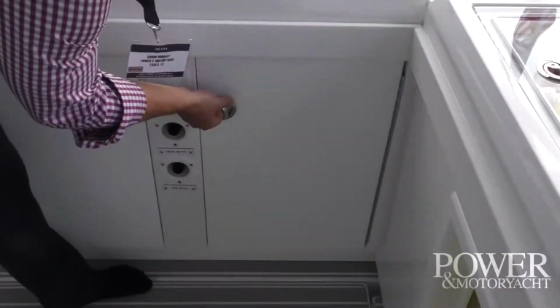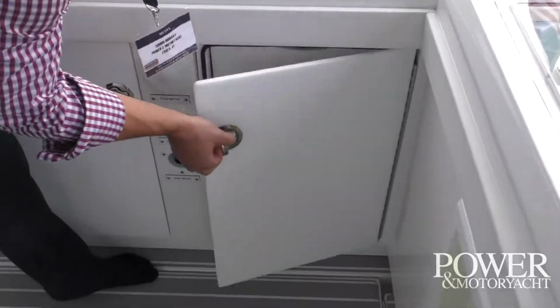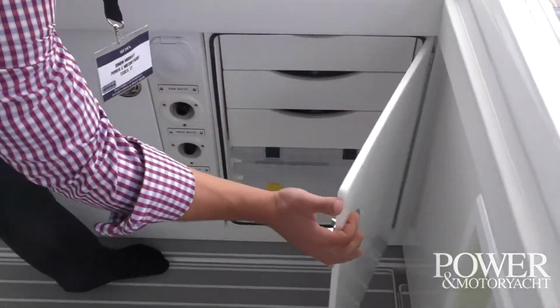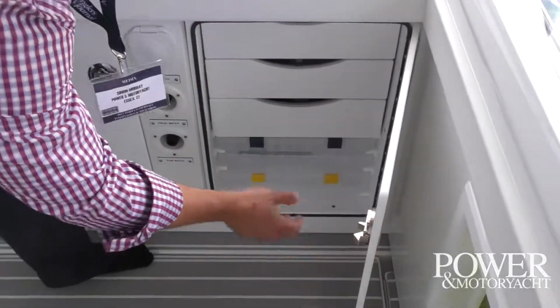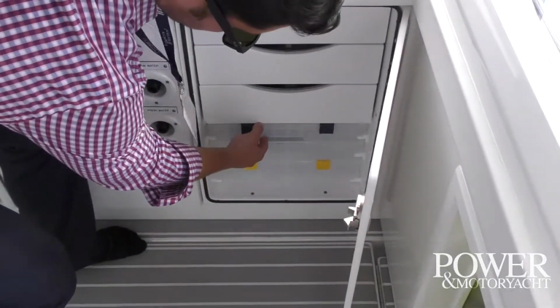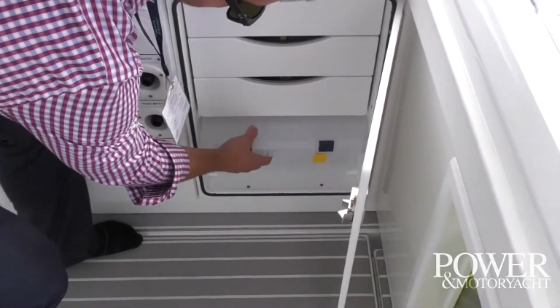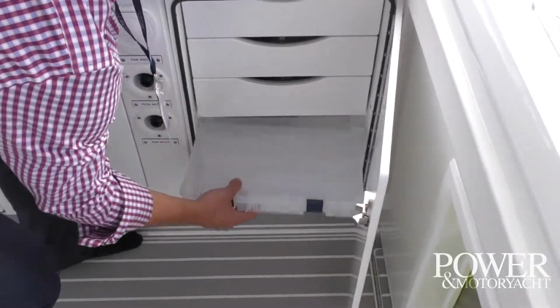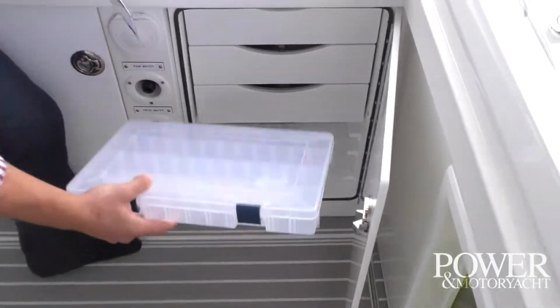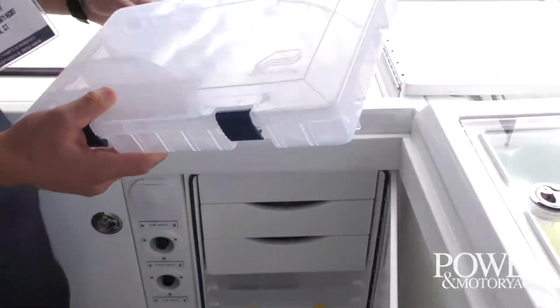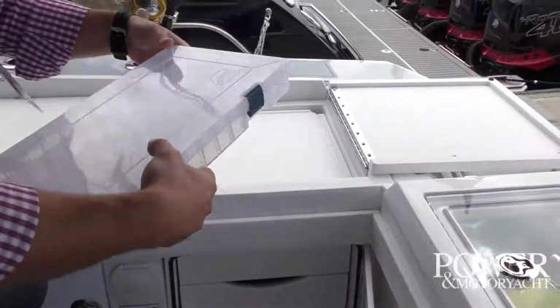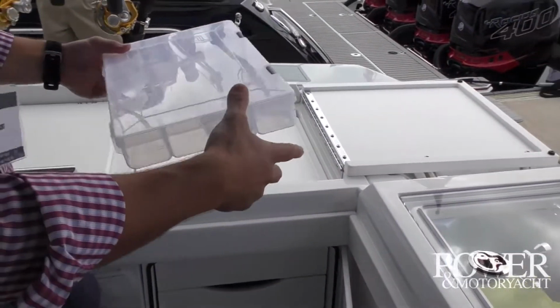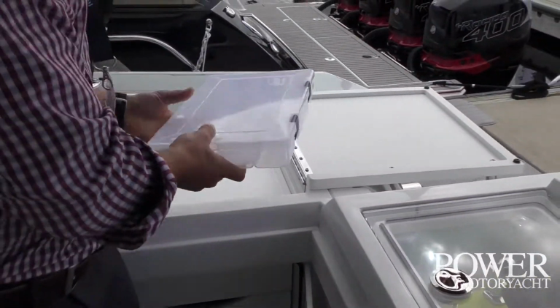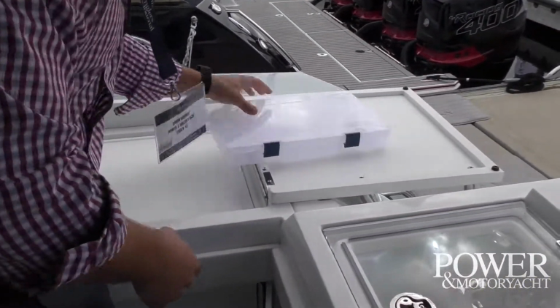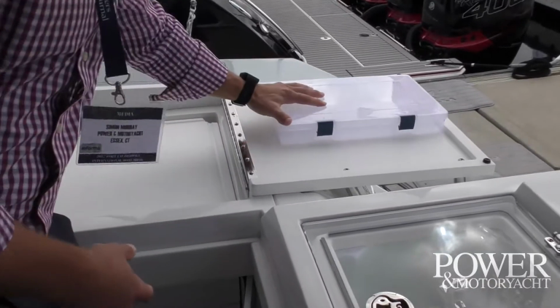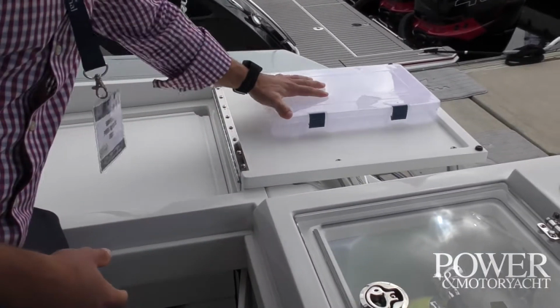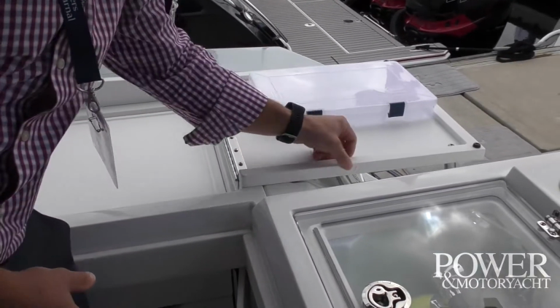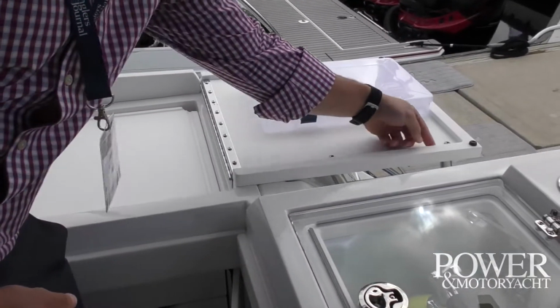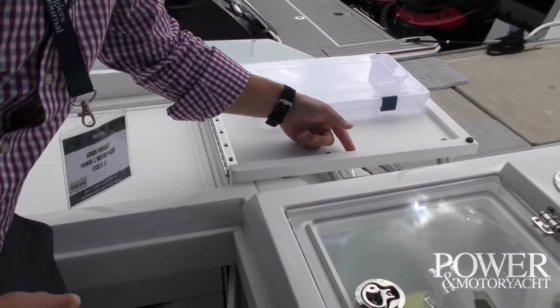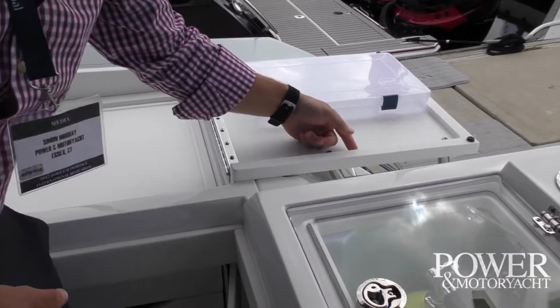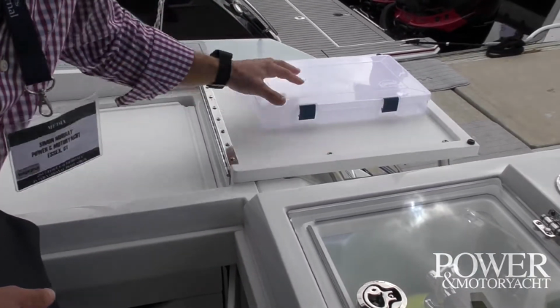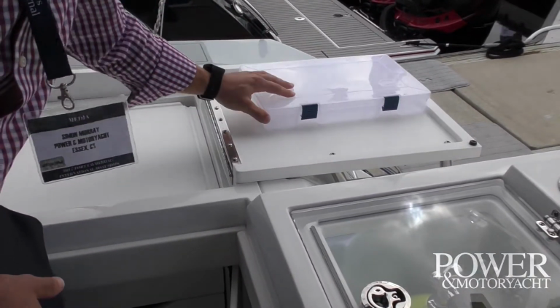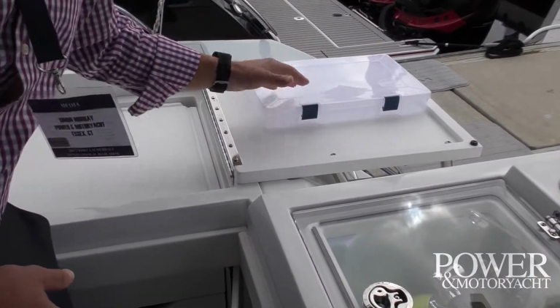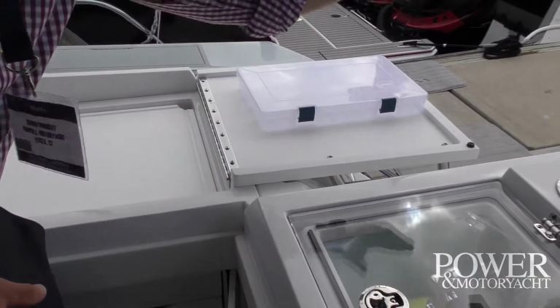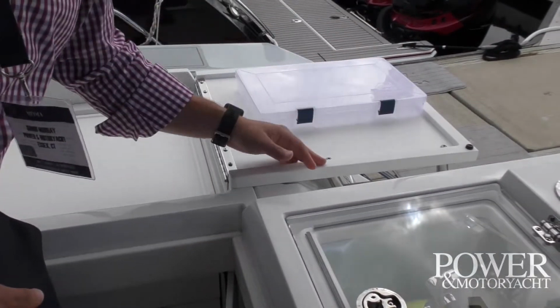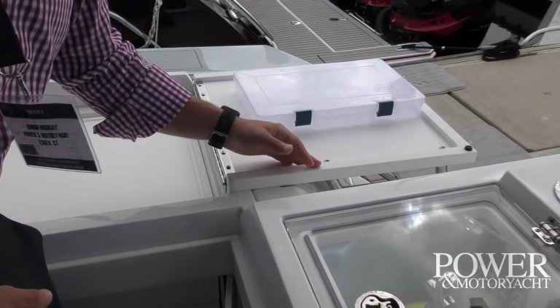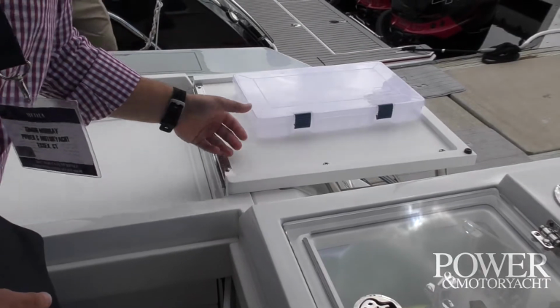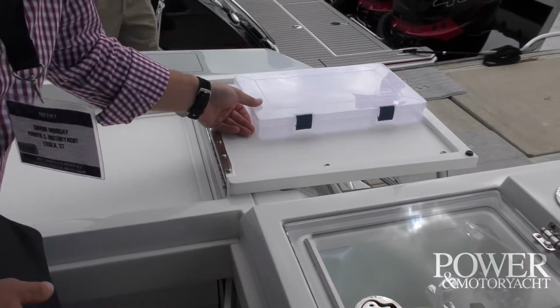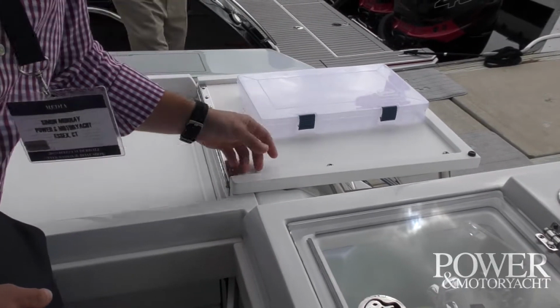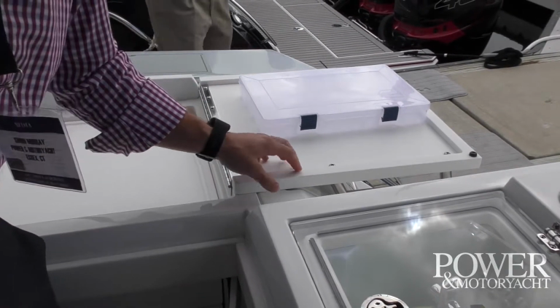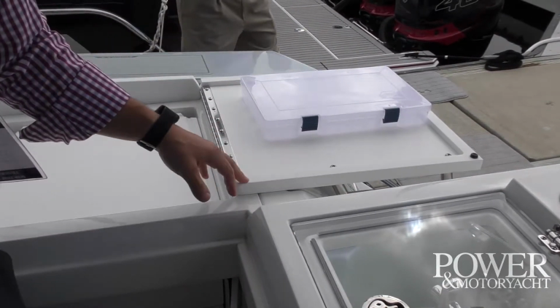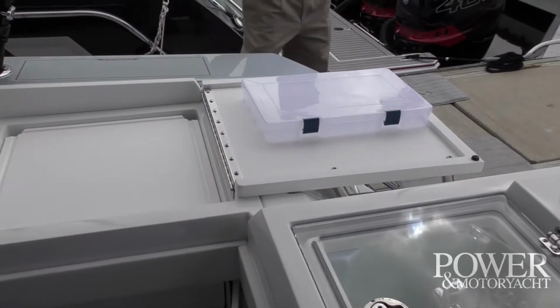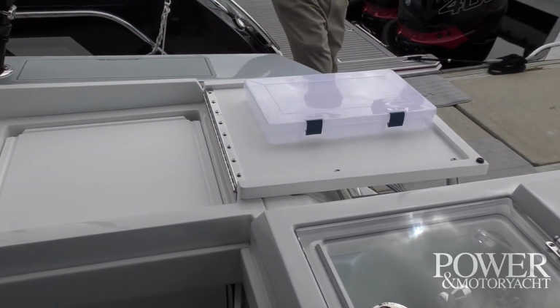Down below you've got some great storage space for tackle. You've got a nice fiddle right here that should keep the tackle box from sliding off. Really nice touch.